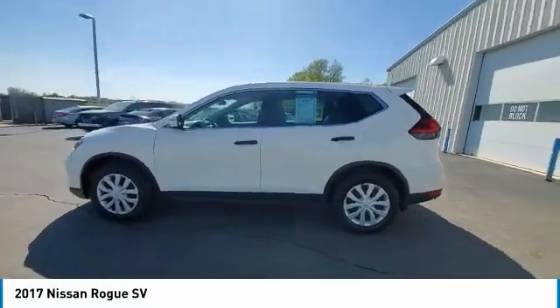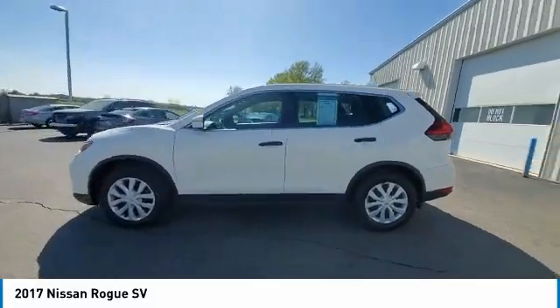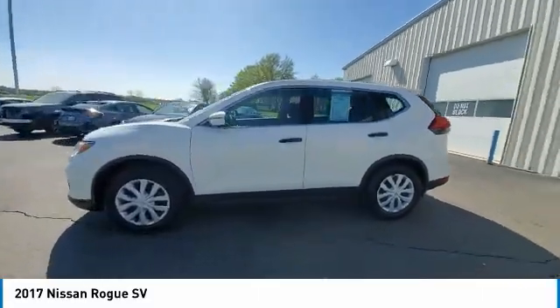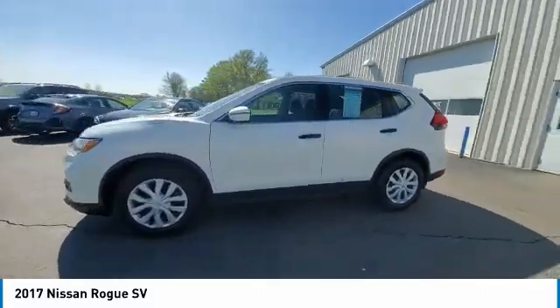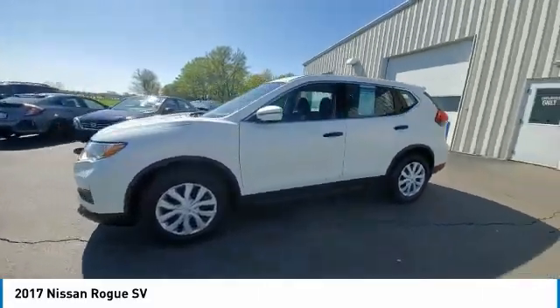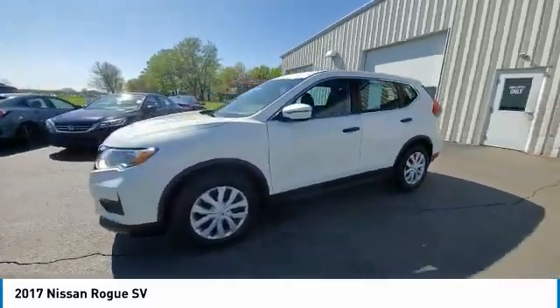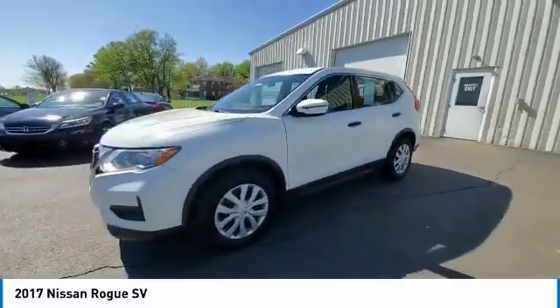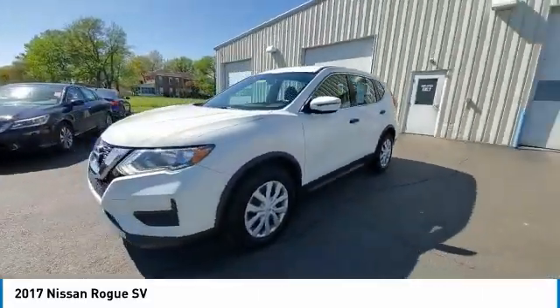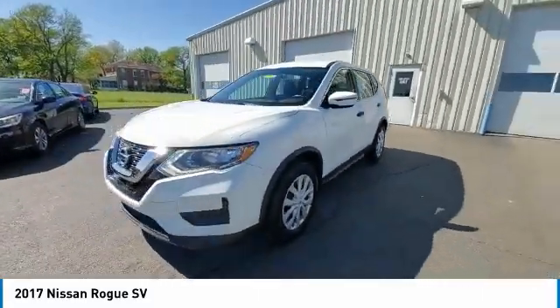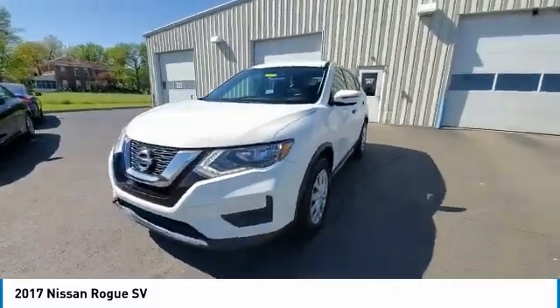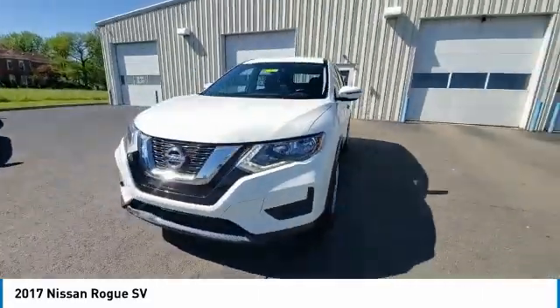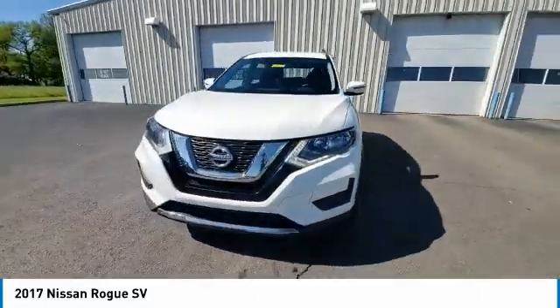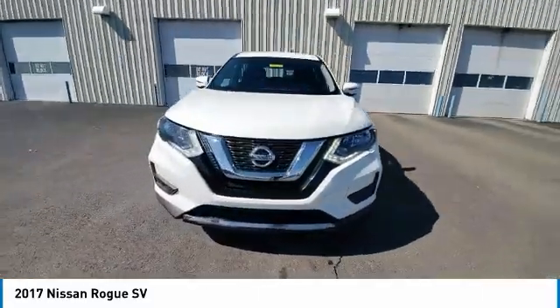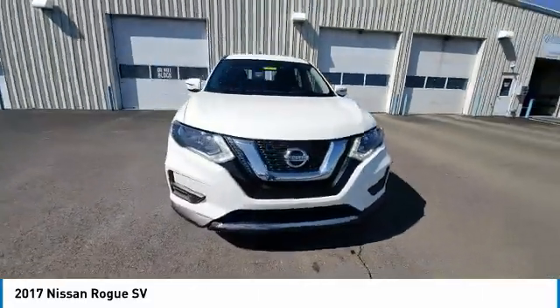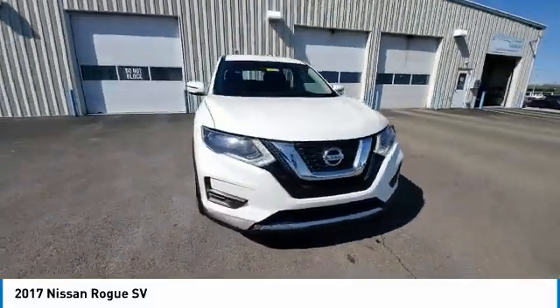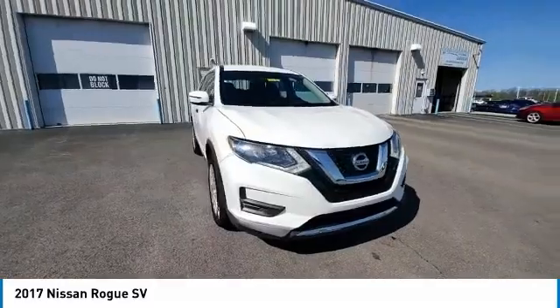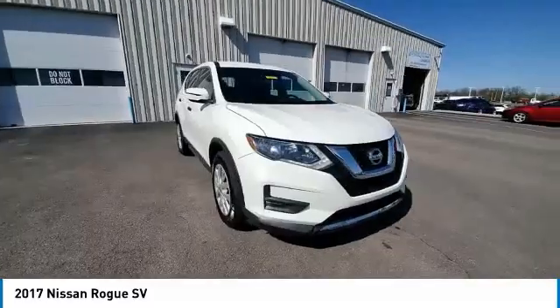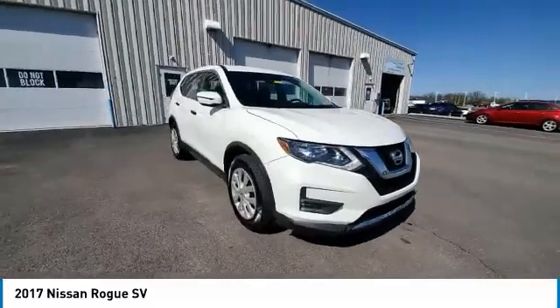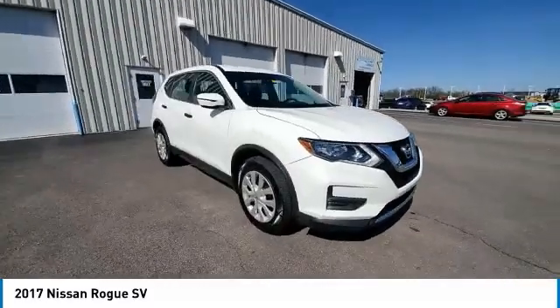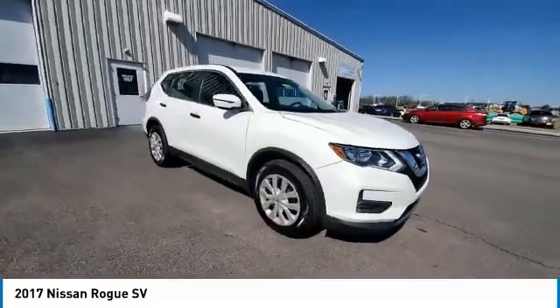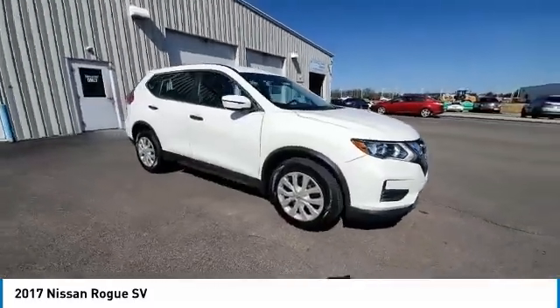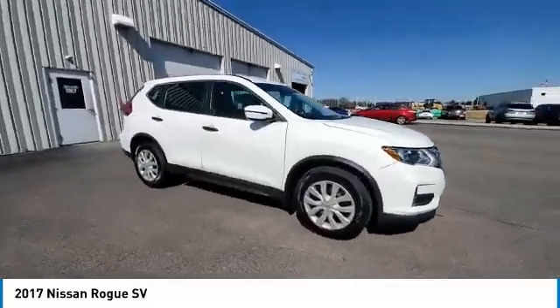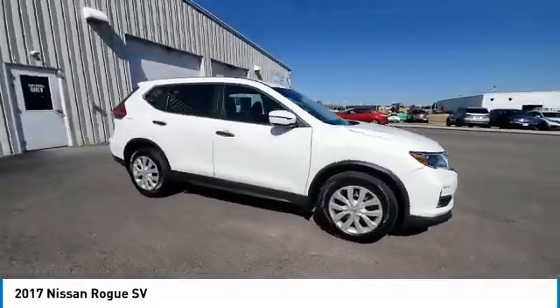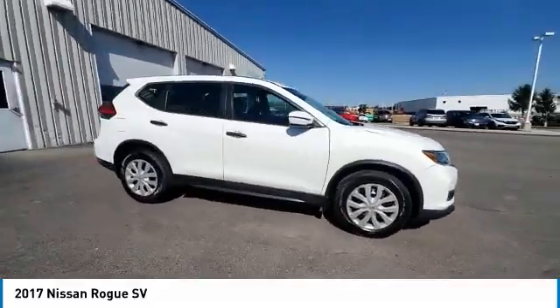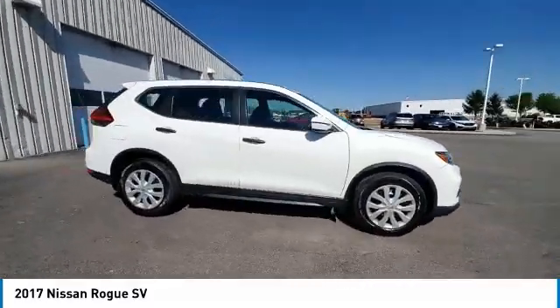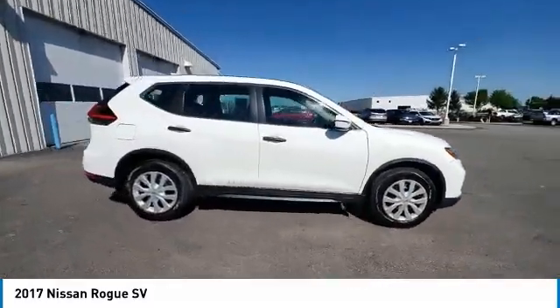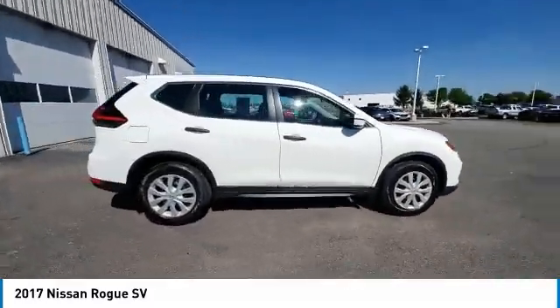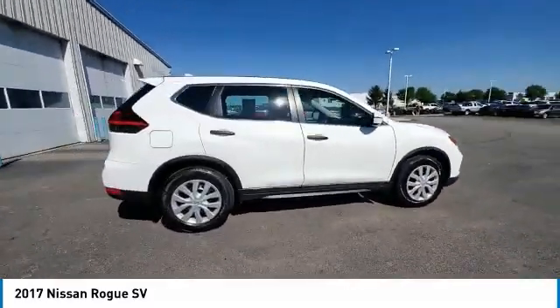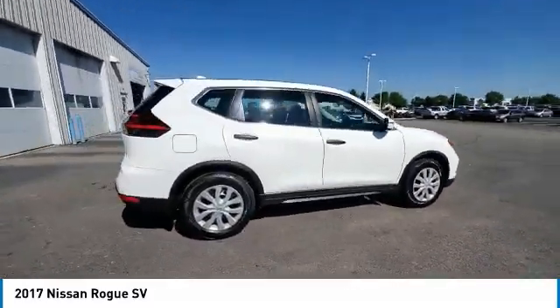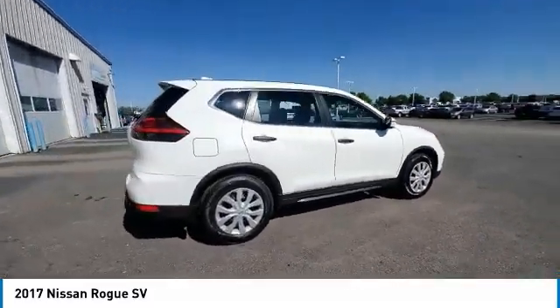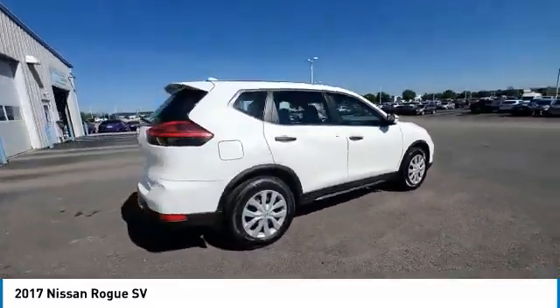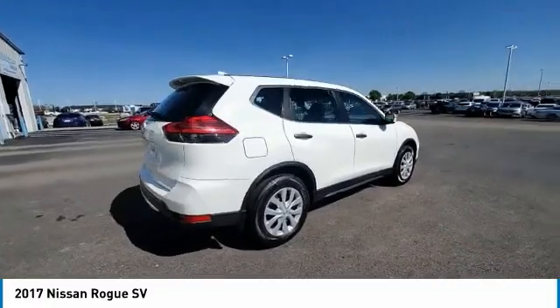With a 5-star side impact safety rating and confident handling, the Rogue is more than you expect and everything you deserve. This vehicle has less than 55,000 miles.